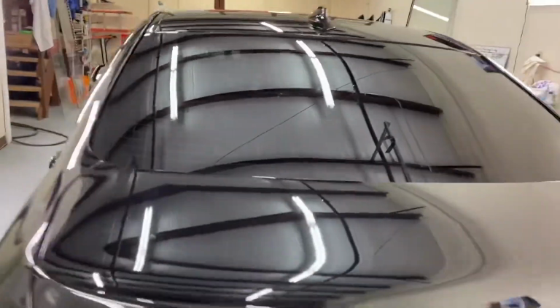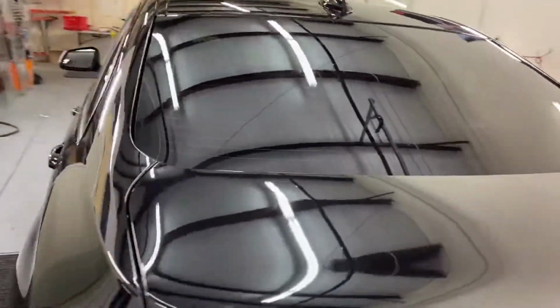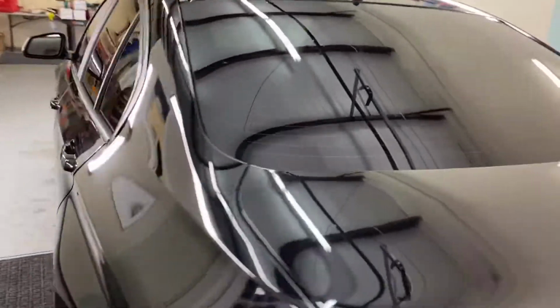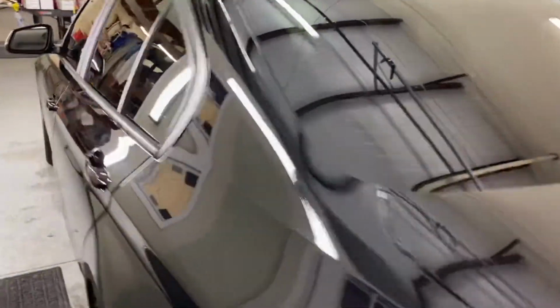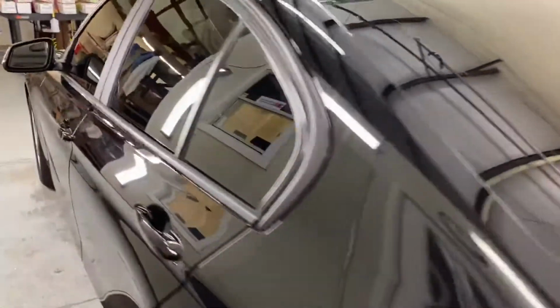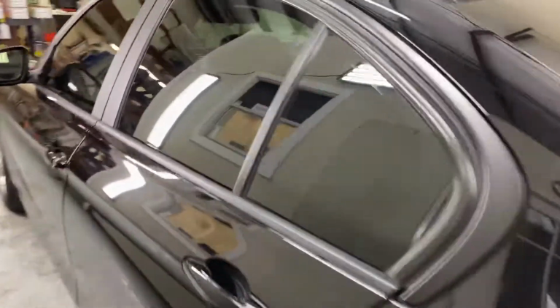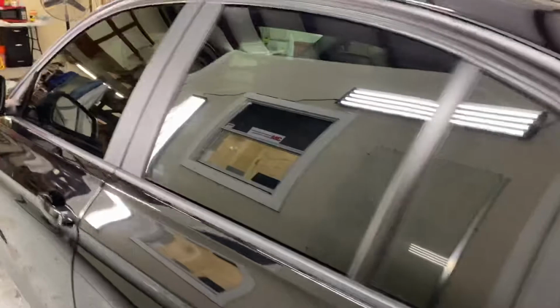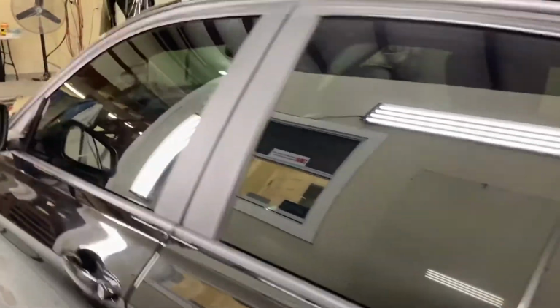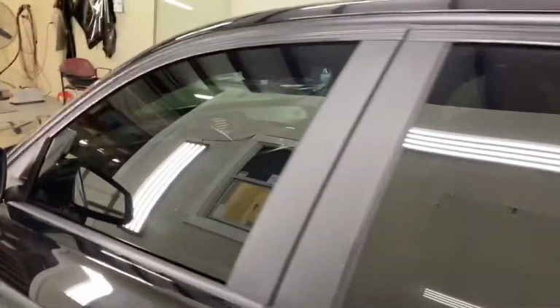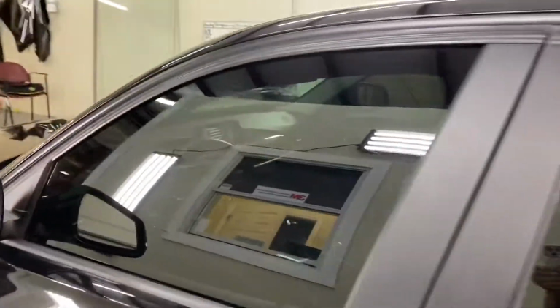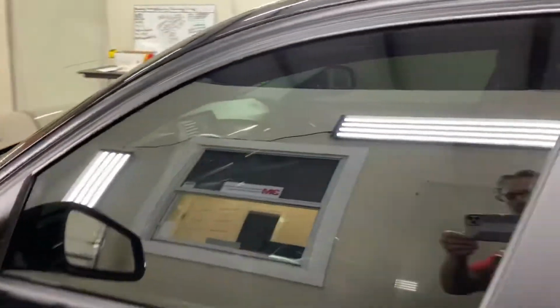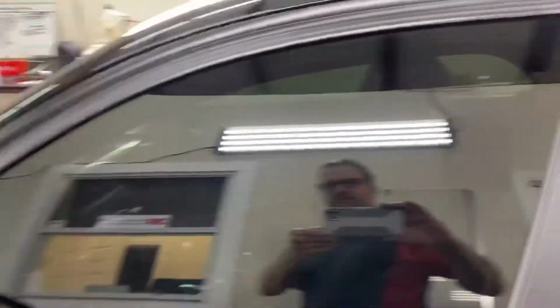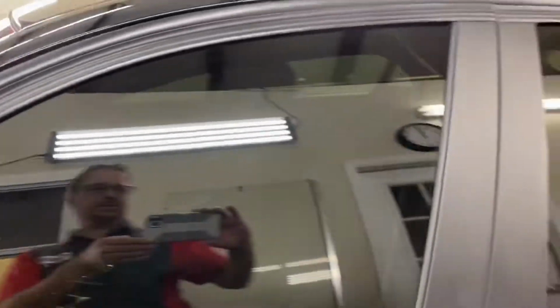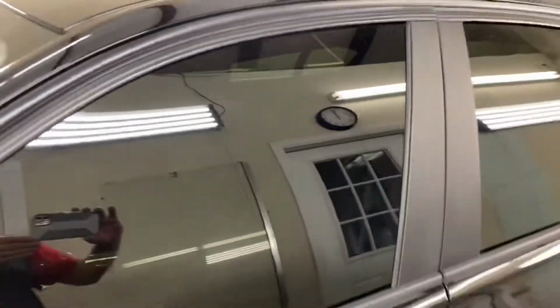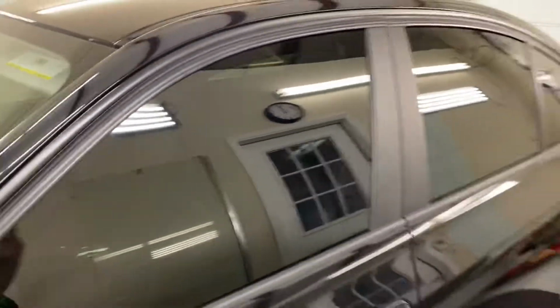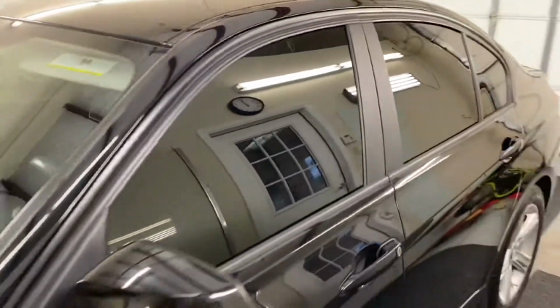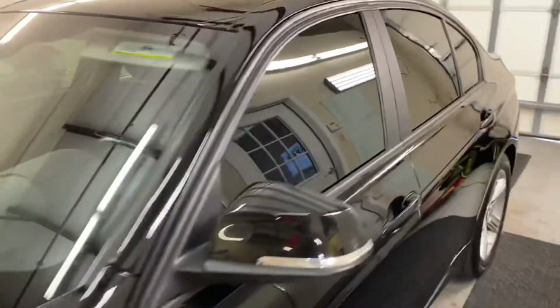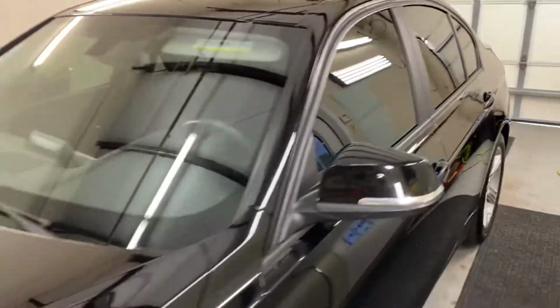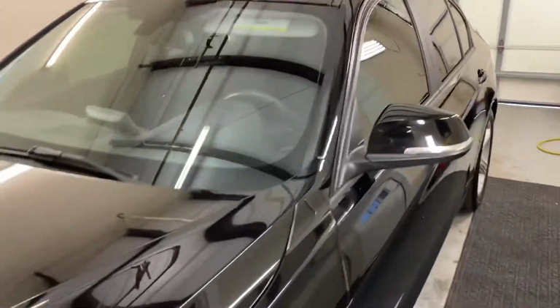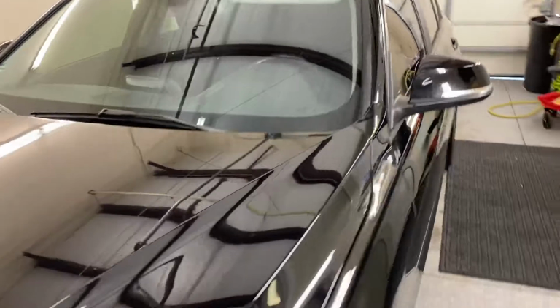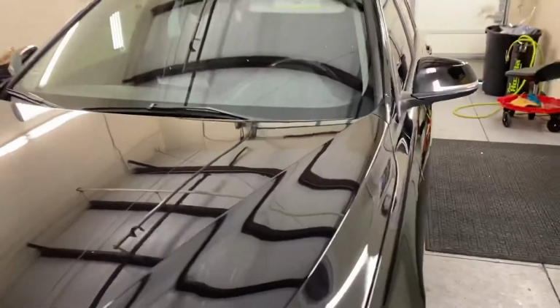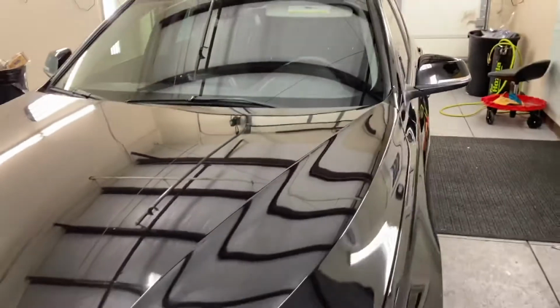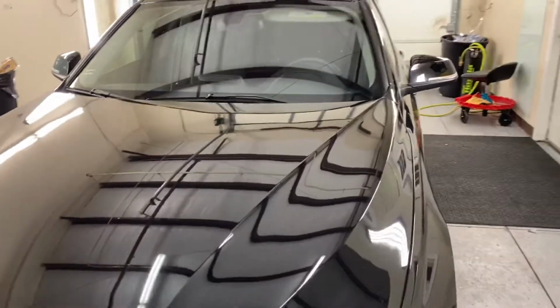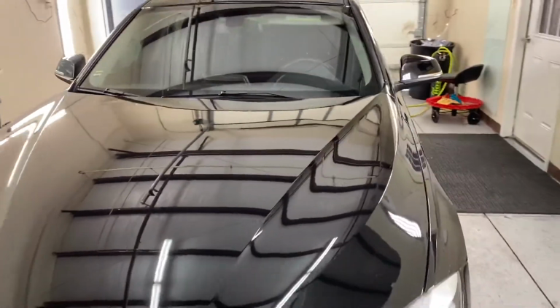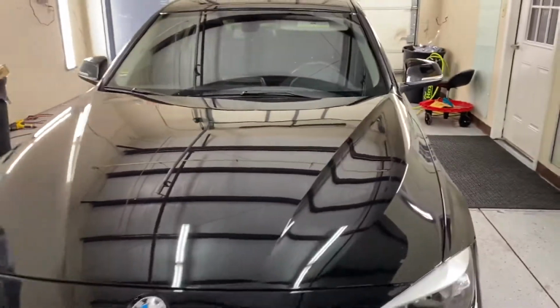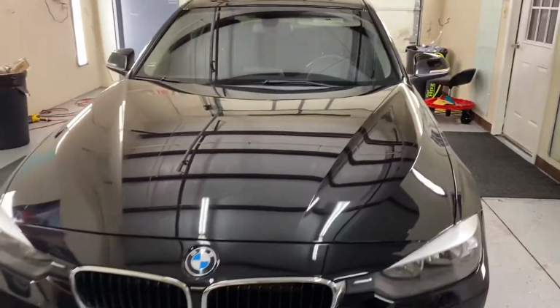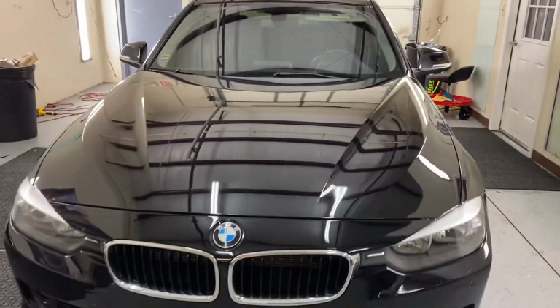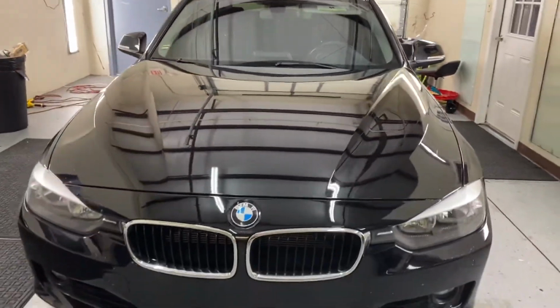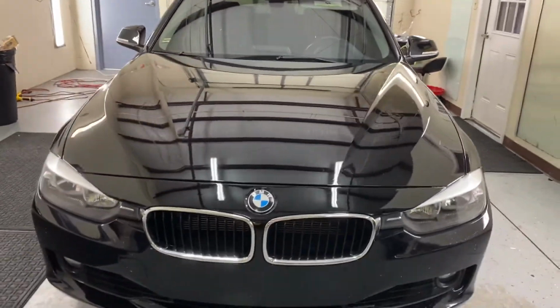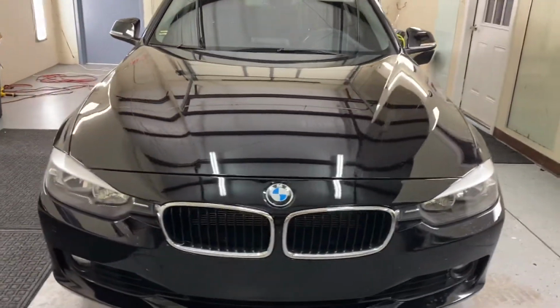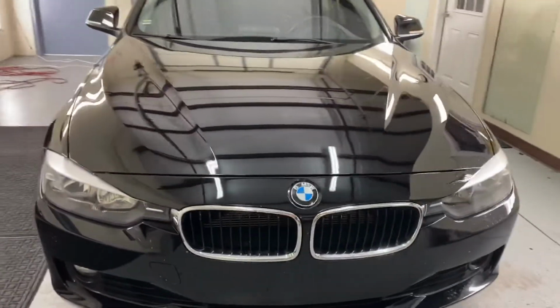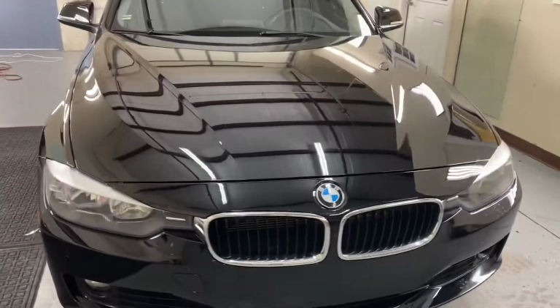As you can see, we do really really clean work. The tint looks great and comes with a lifetime warranty — no bubbling, peeling, or delamination. Anything that goes wrong with your film for as long as you own the vehicle is covered.